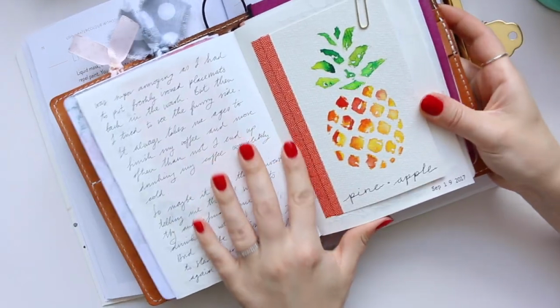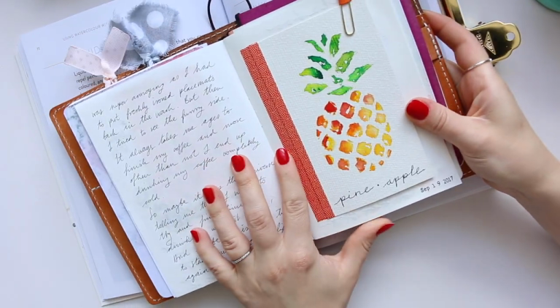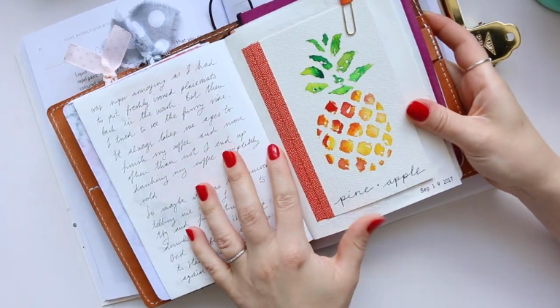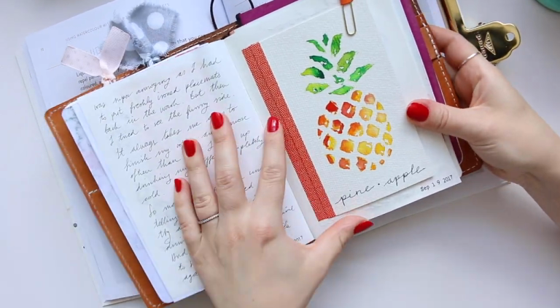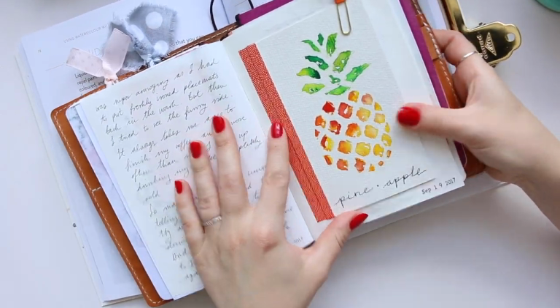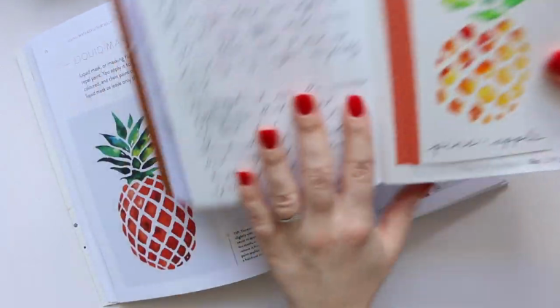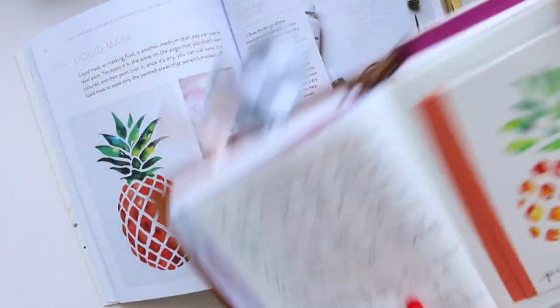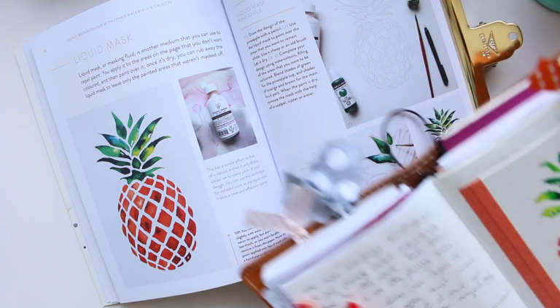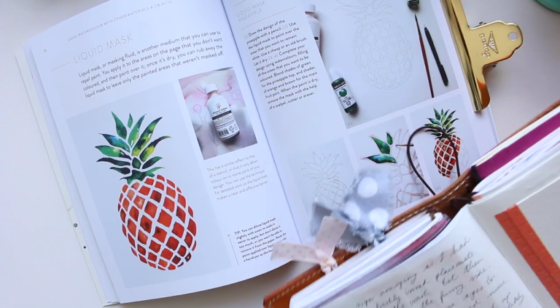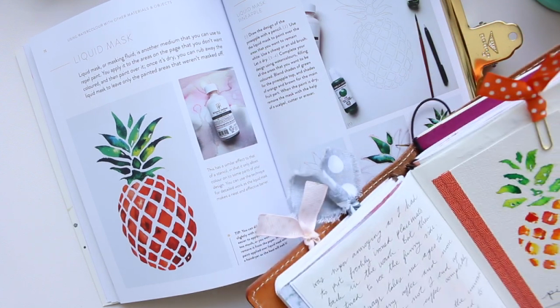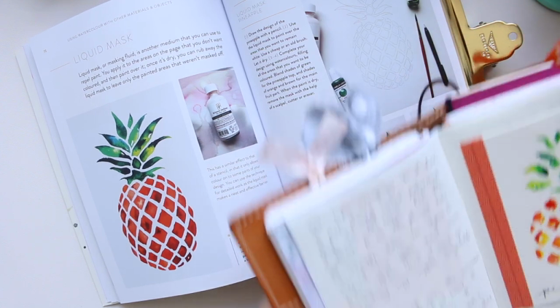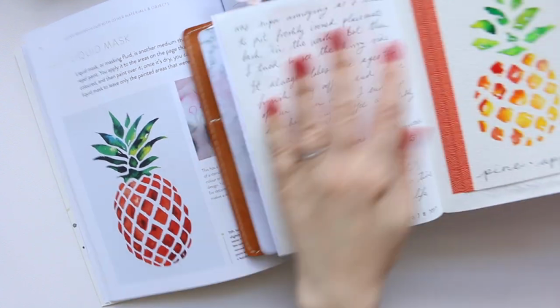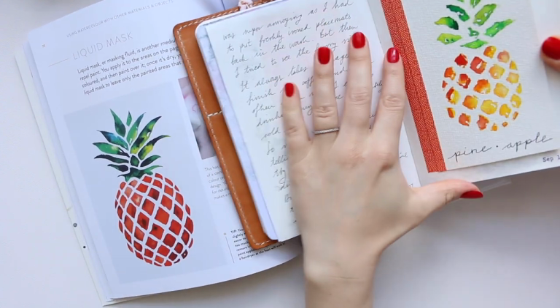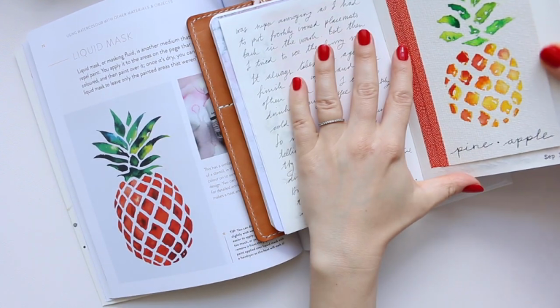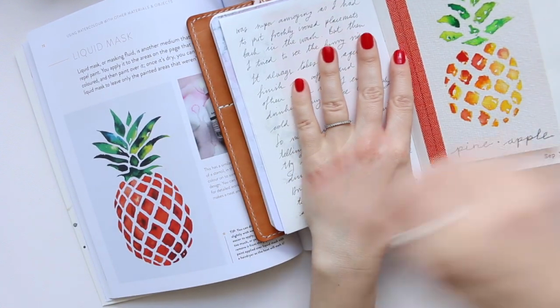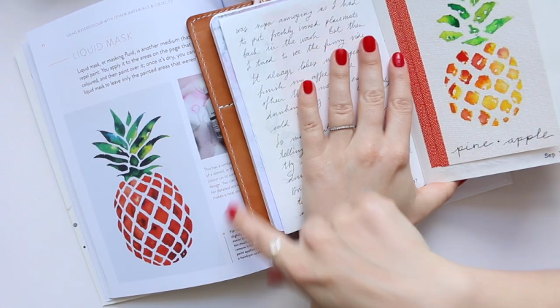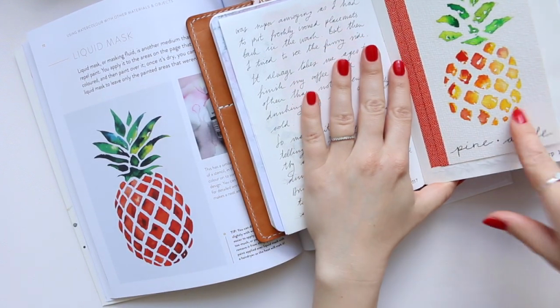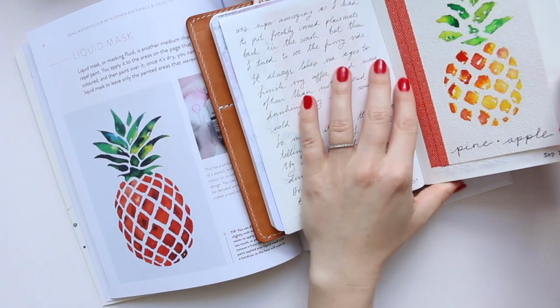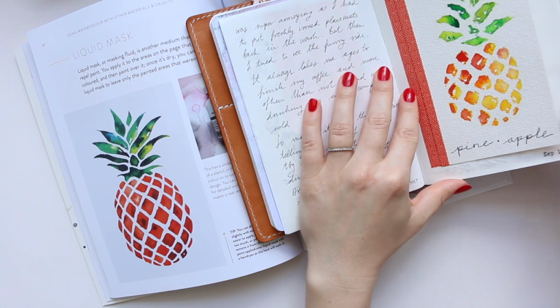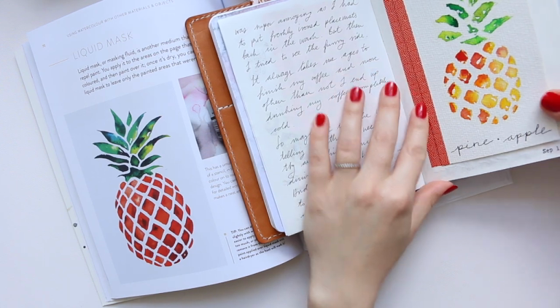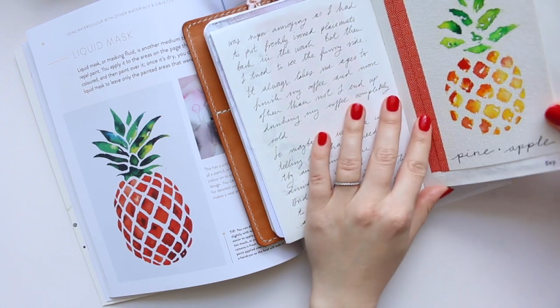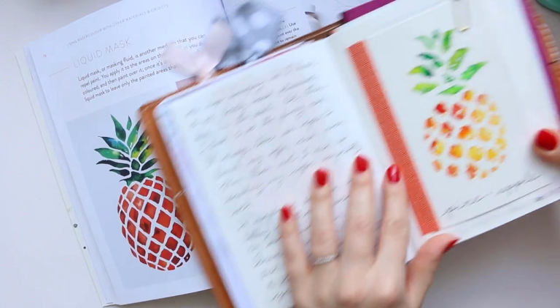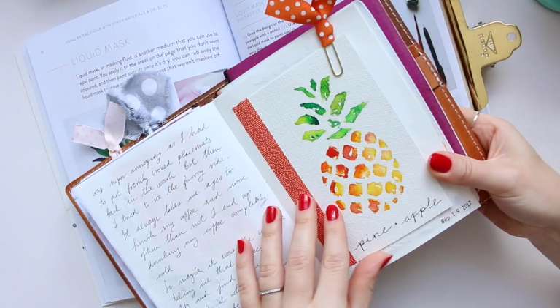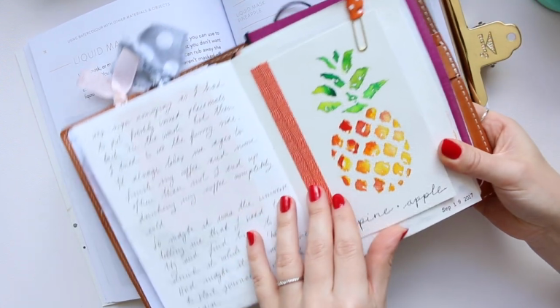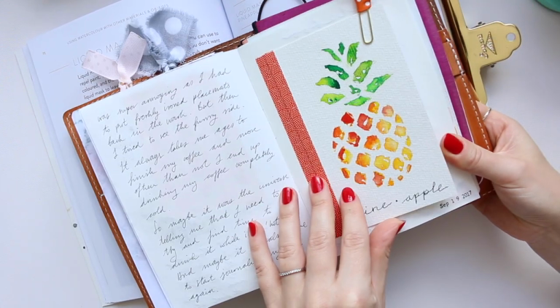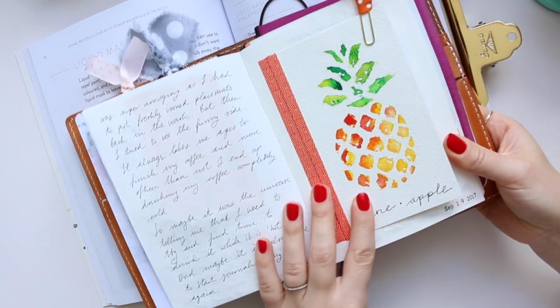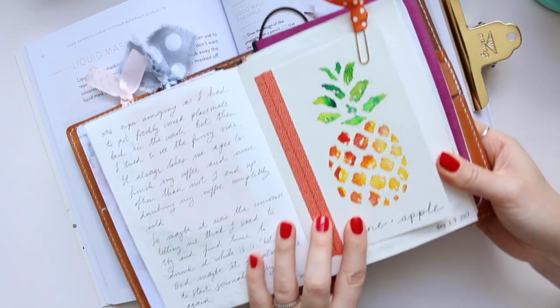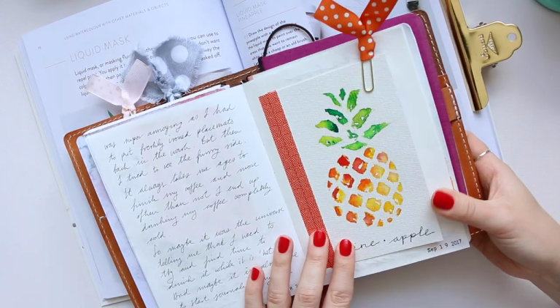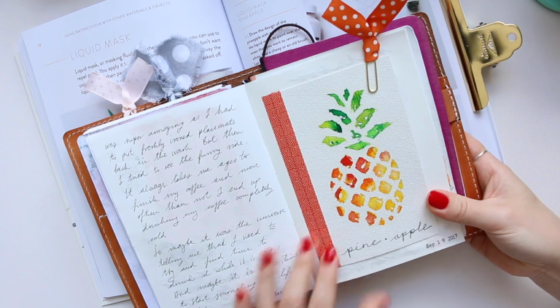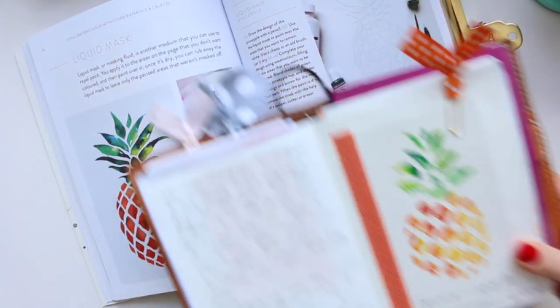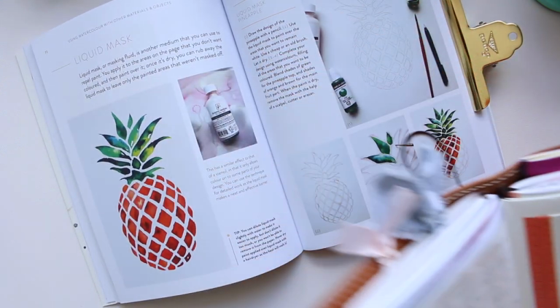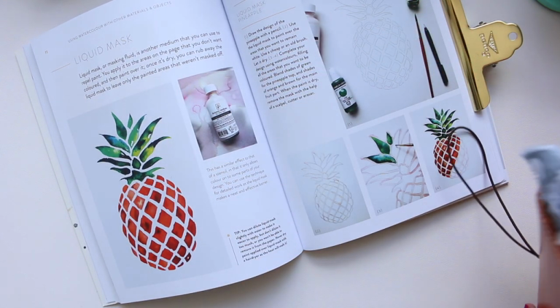I'll grab my Traveler's notebook and show you my pineapple that I did from this book. Here is my pineapple — that was super fun and super quick.